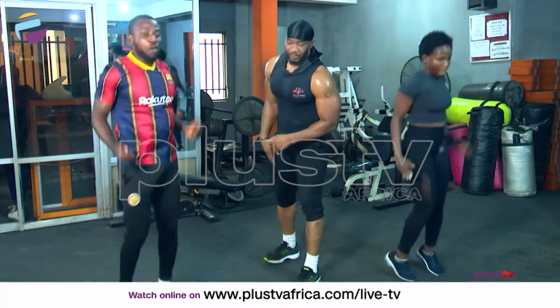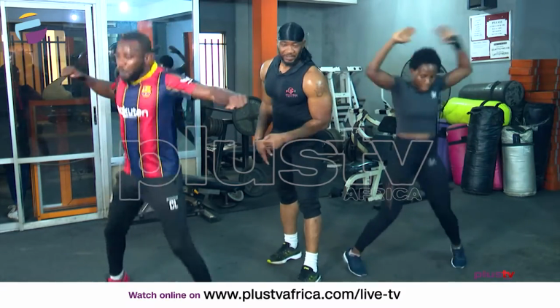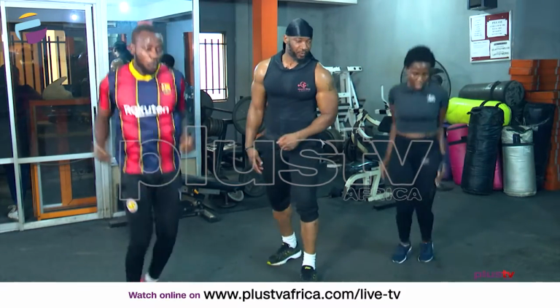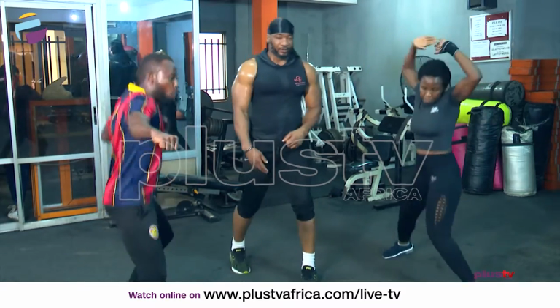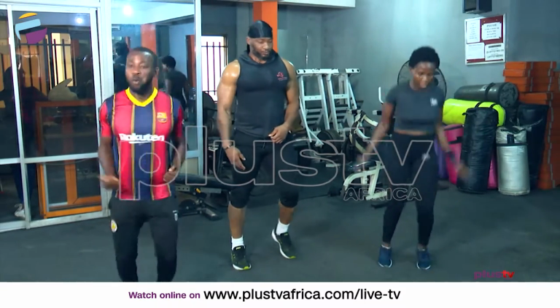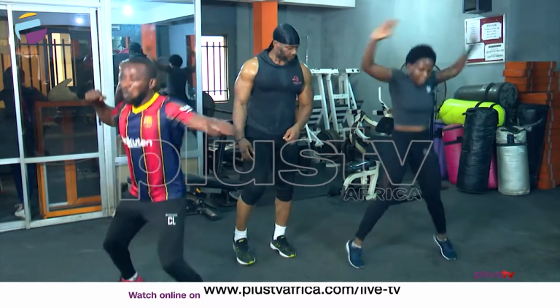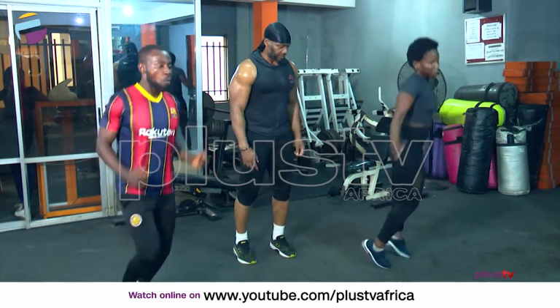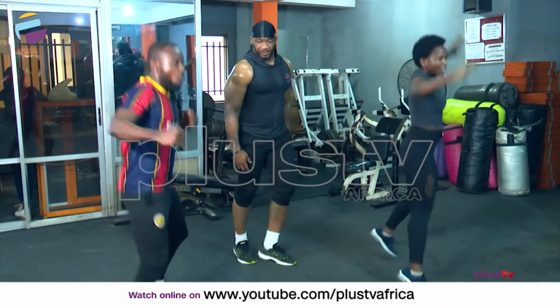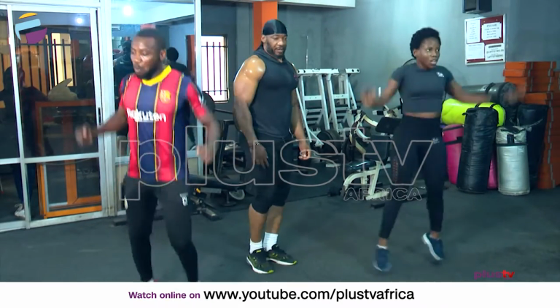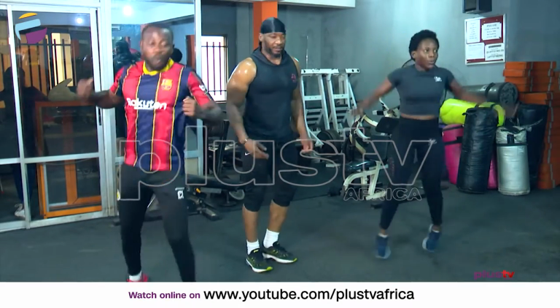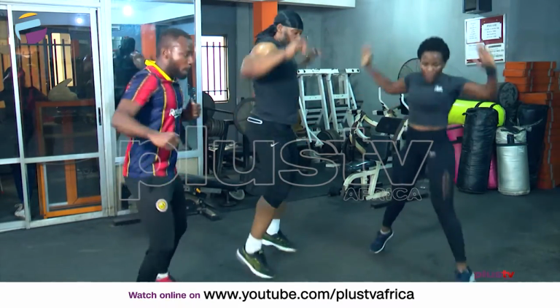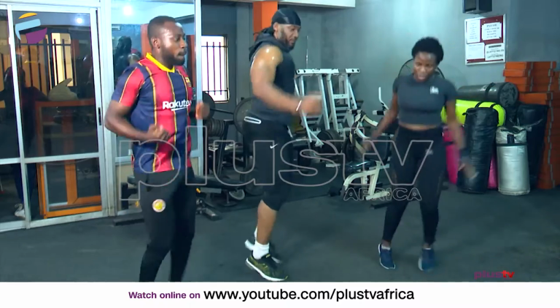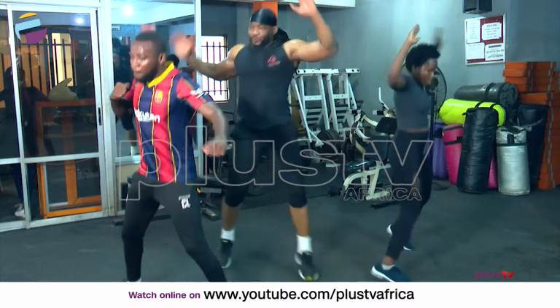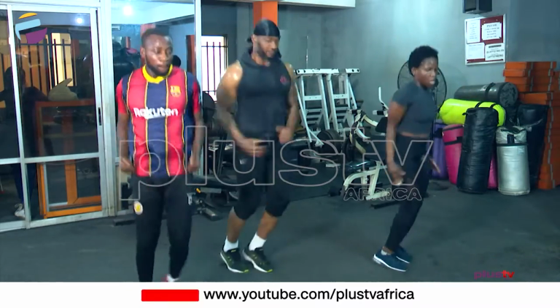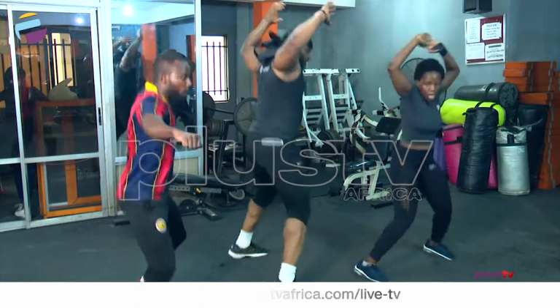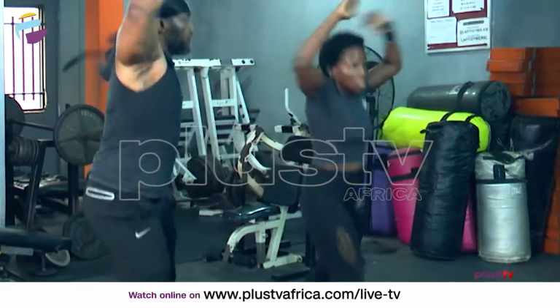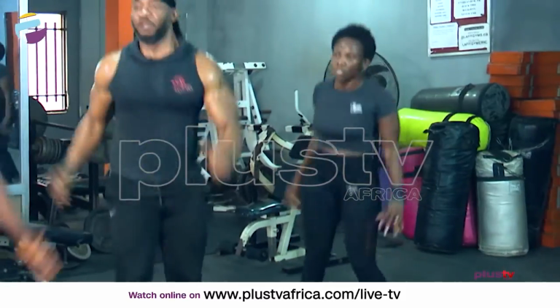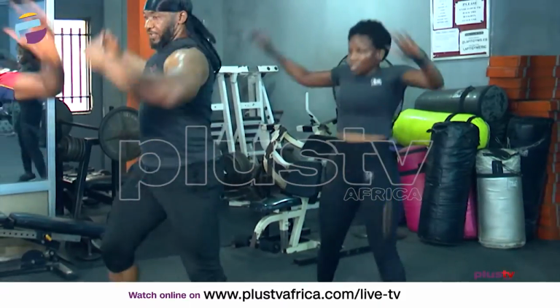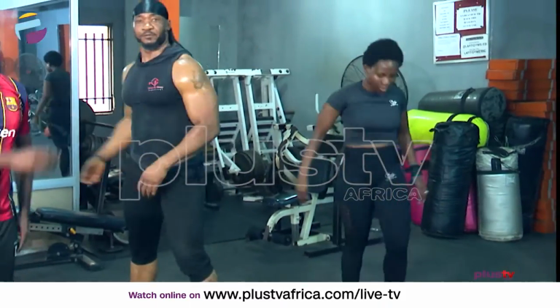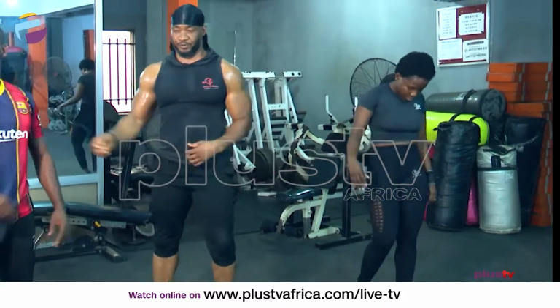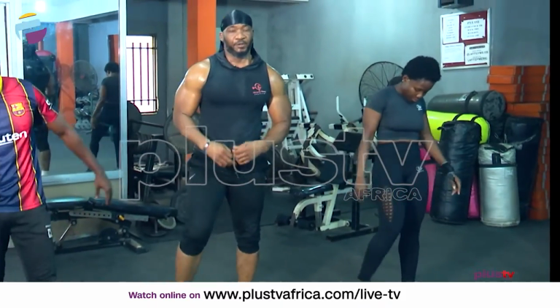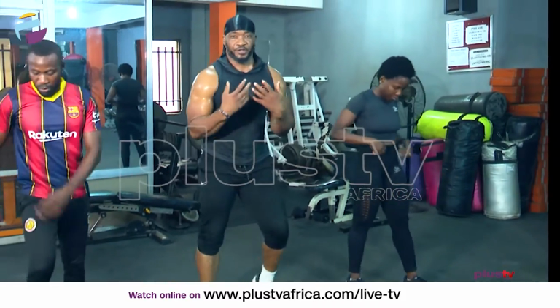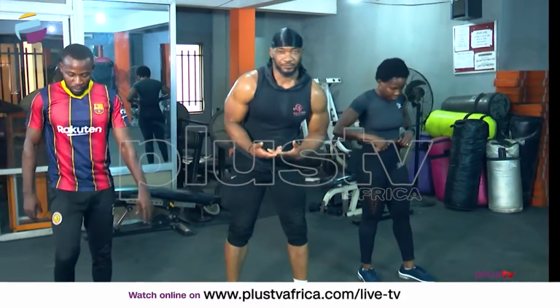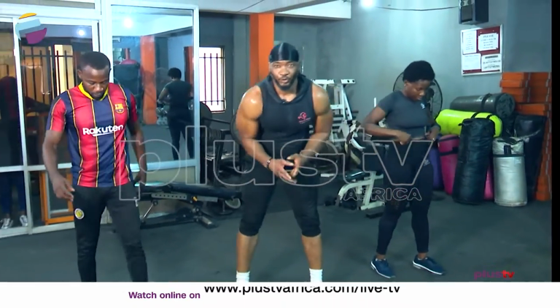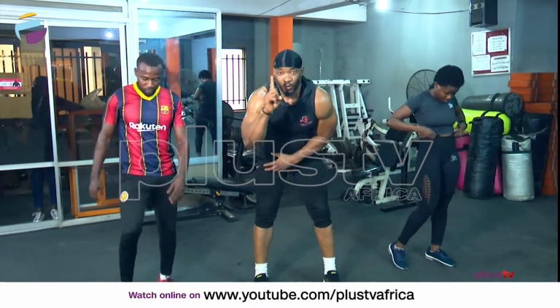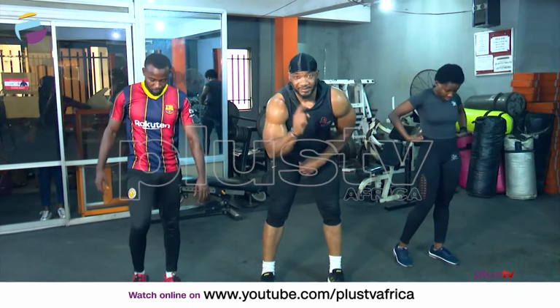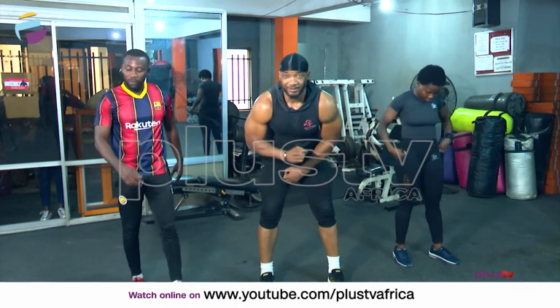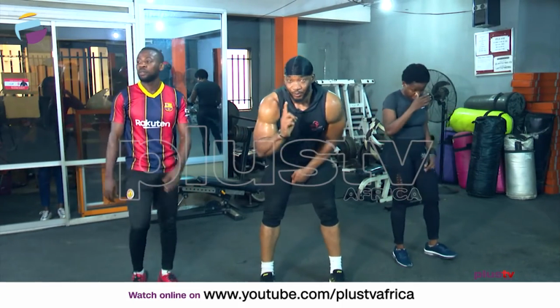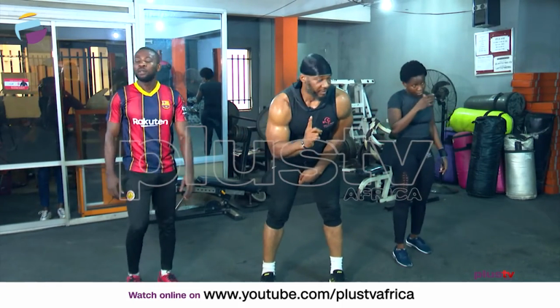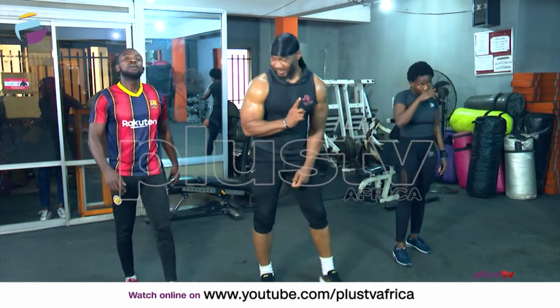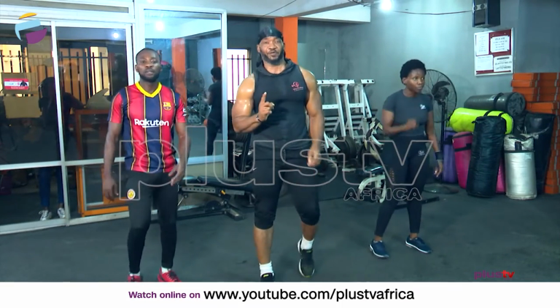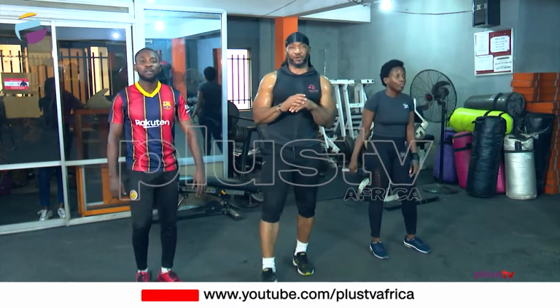We have 30 seconds more — good, I like that! Breathe in and out. One more set, one more set, and we wrap this up.